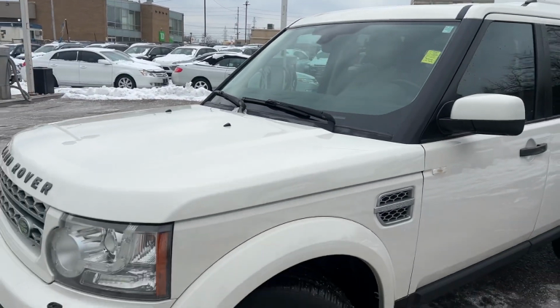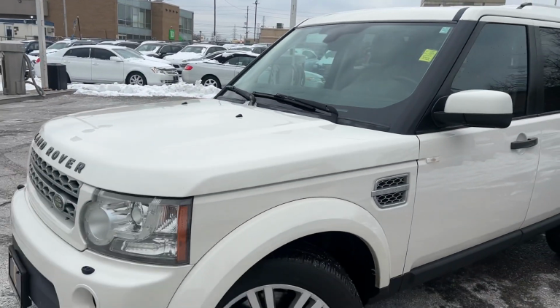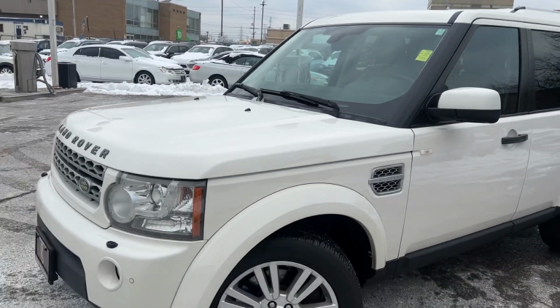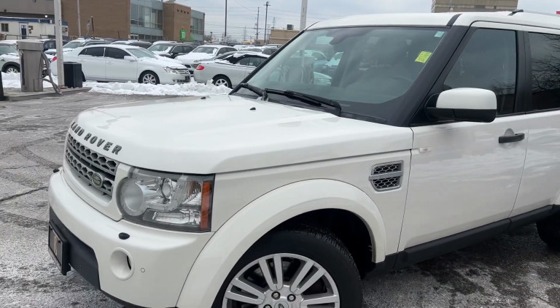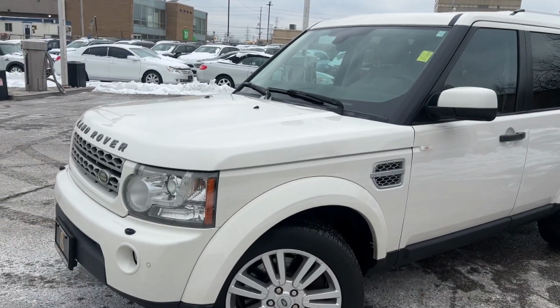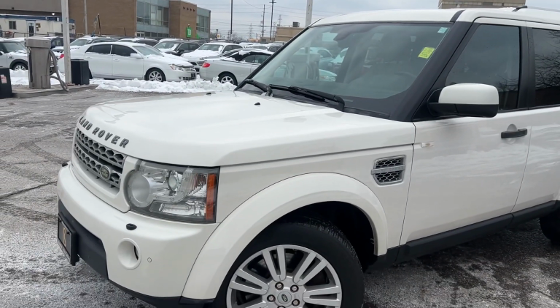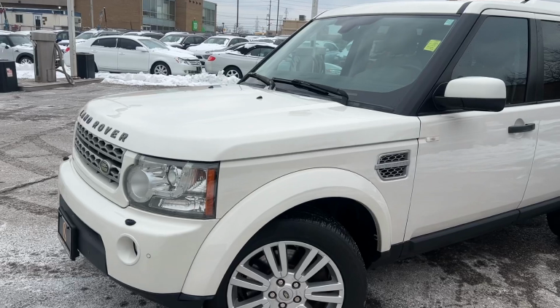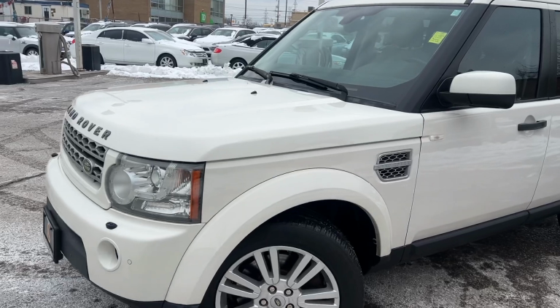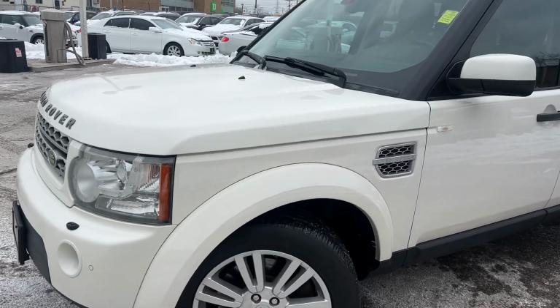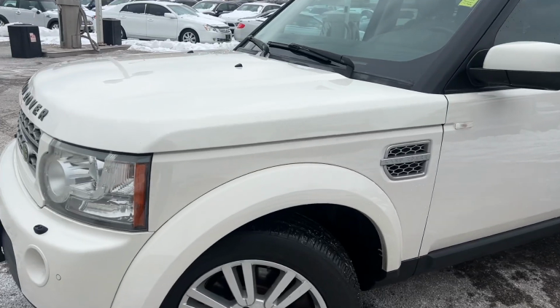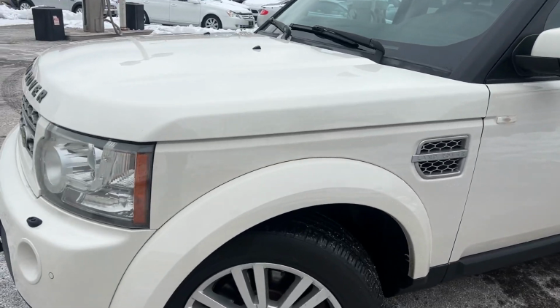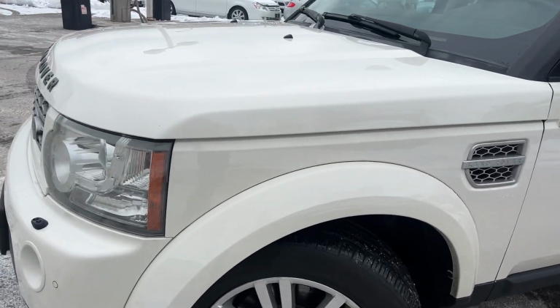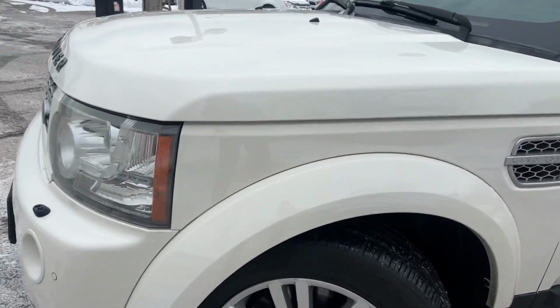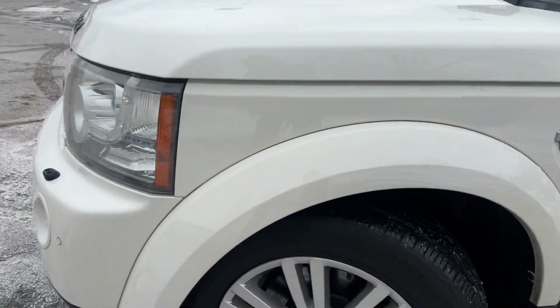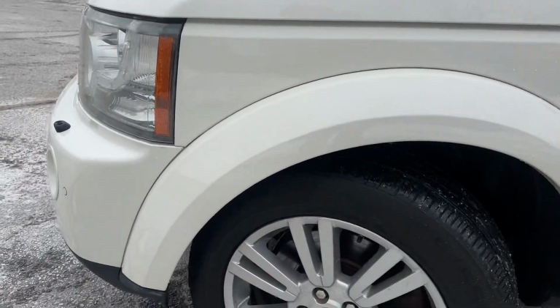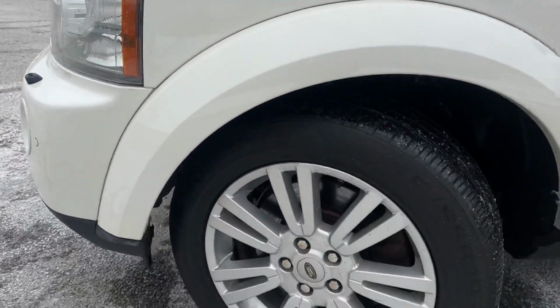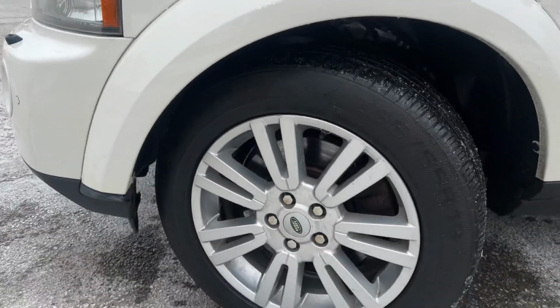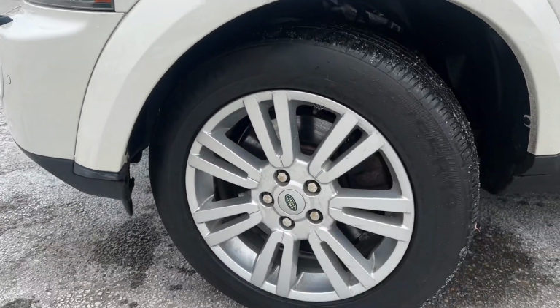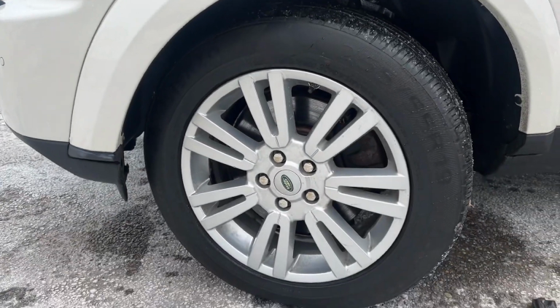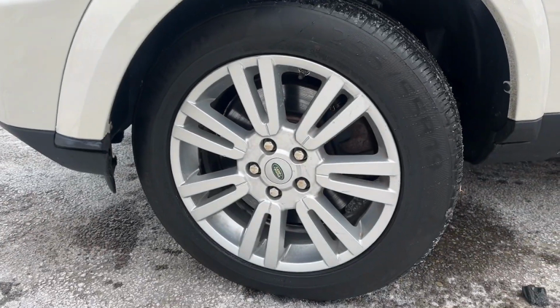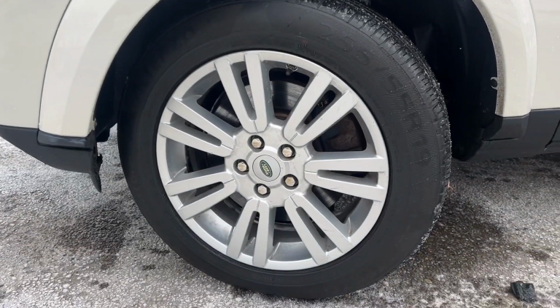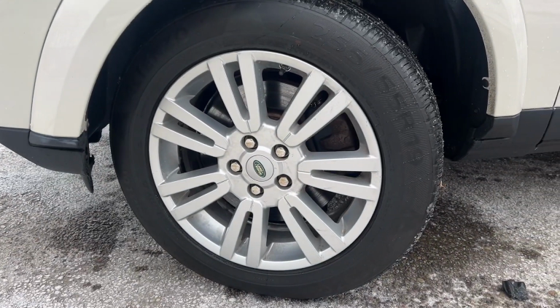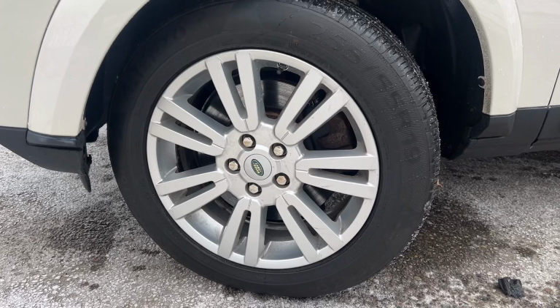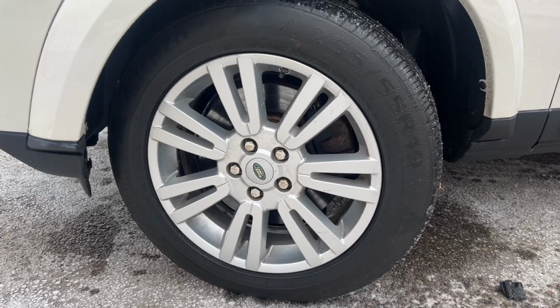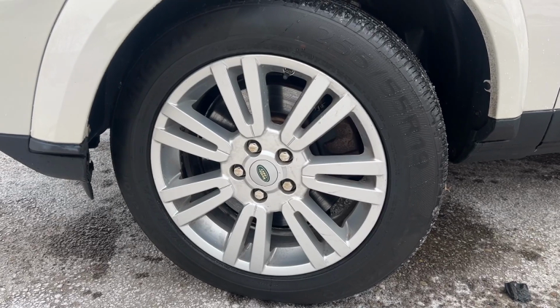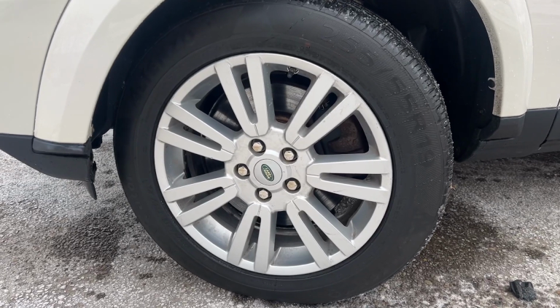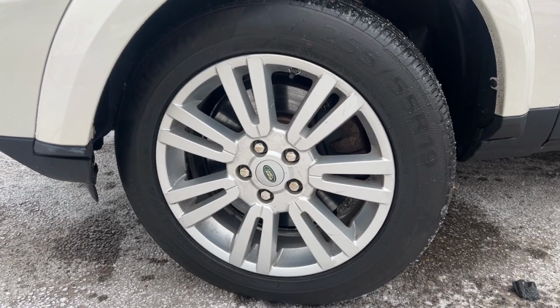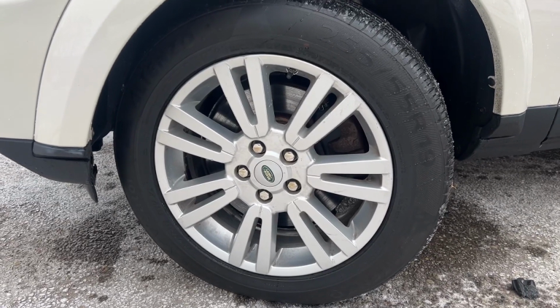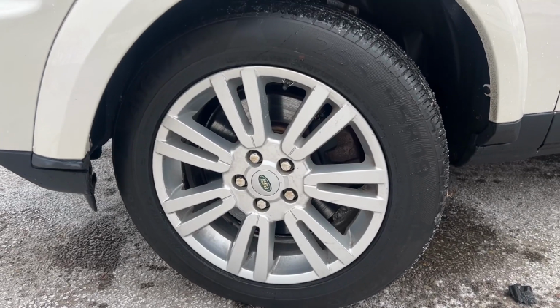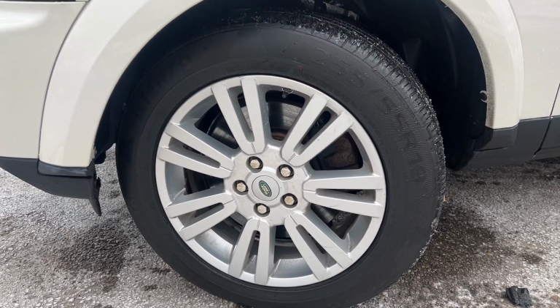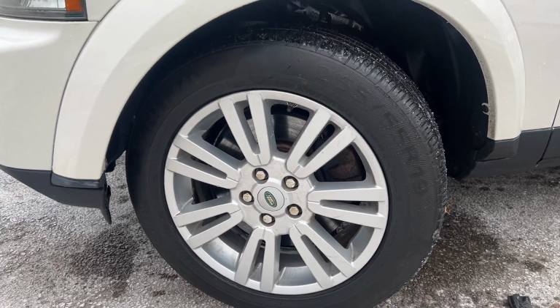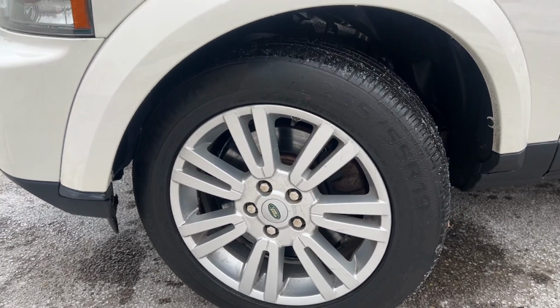Starting up on the driver's side. We got Altenzos all the way around, sitting on 19s.